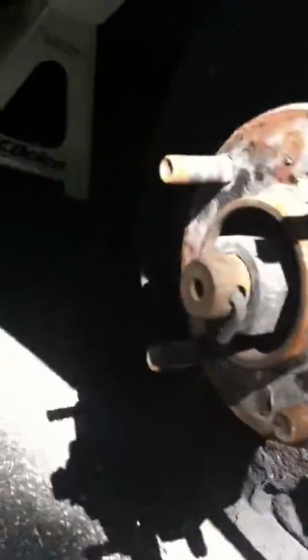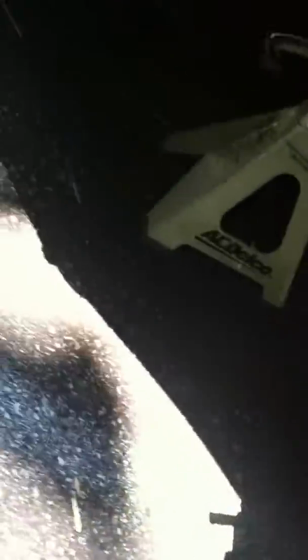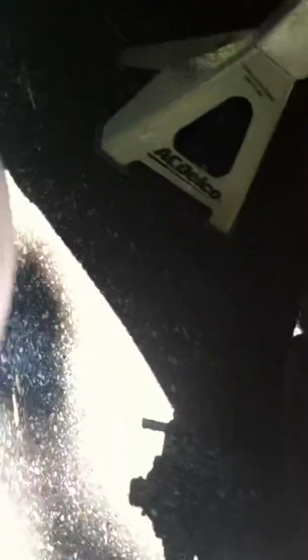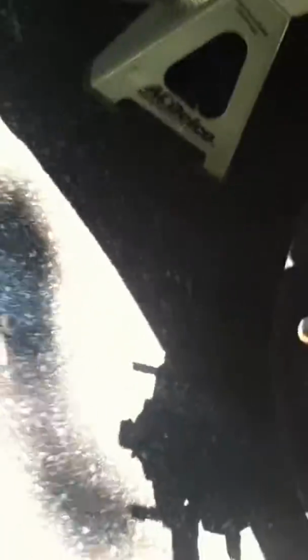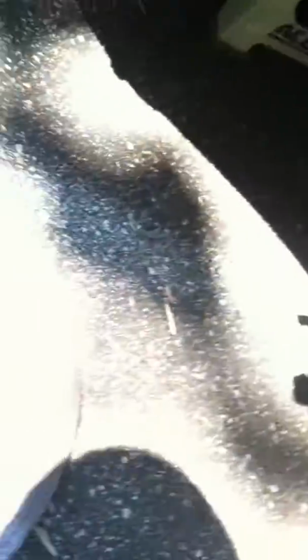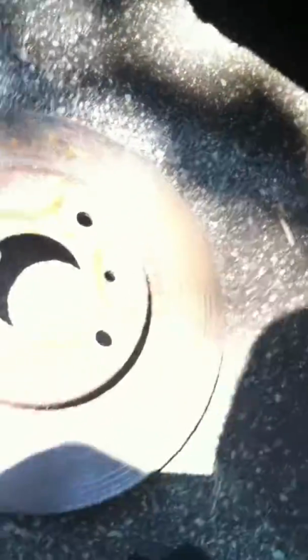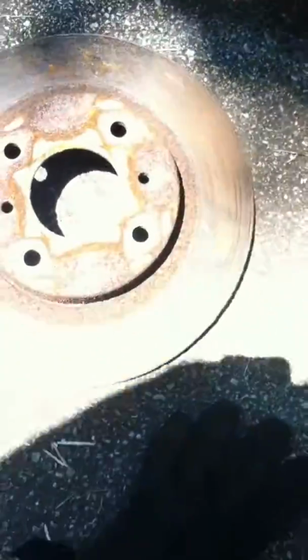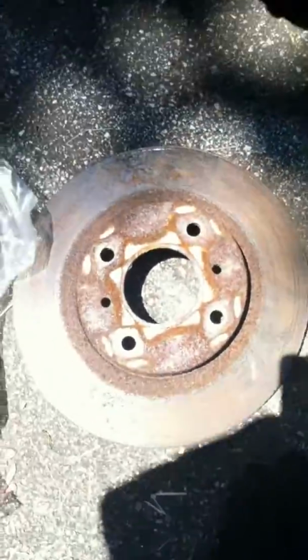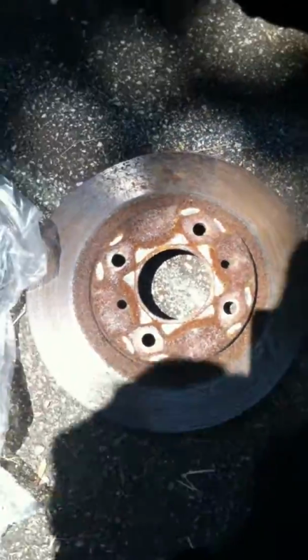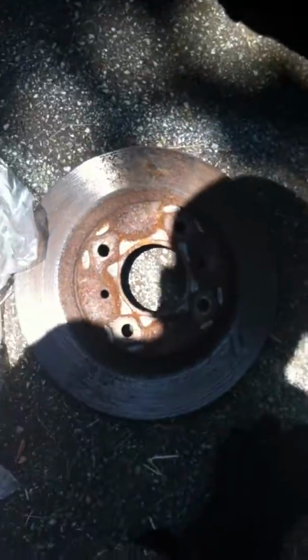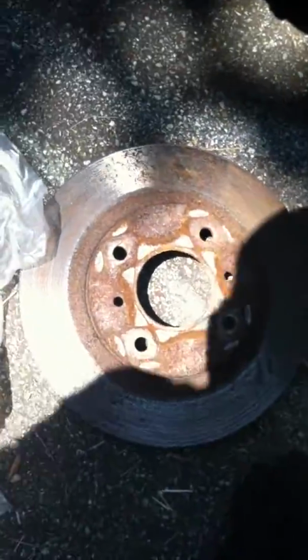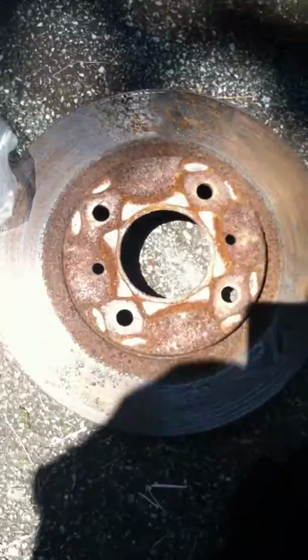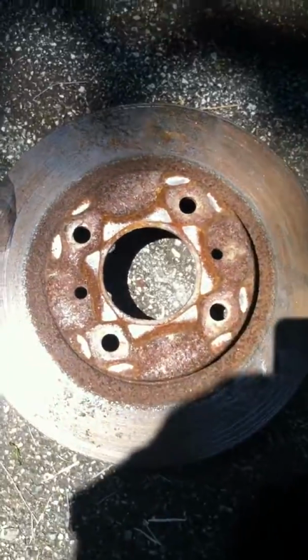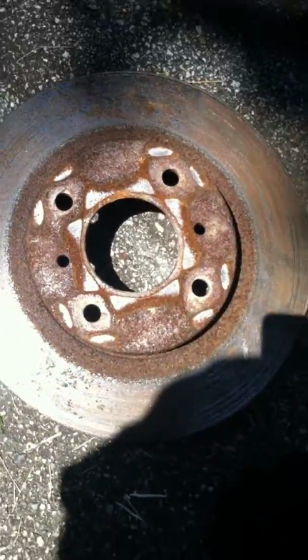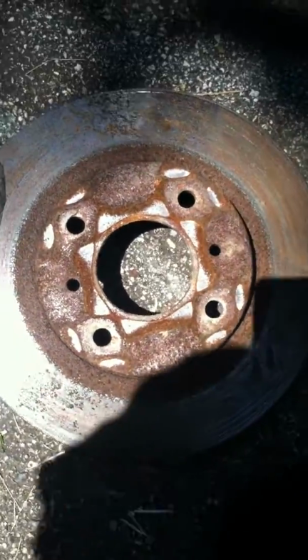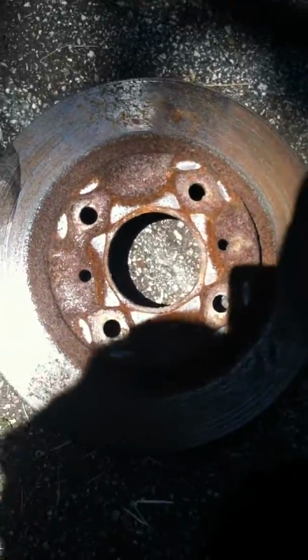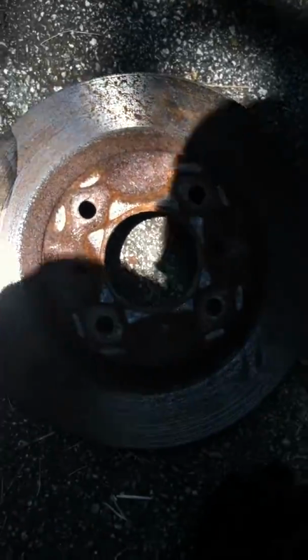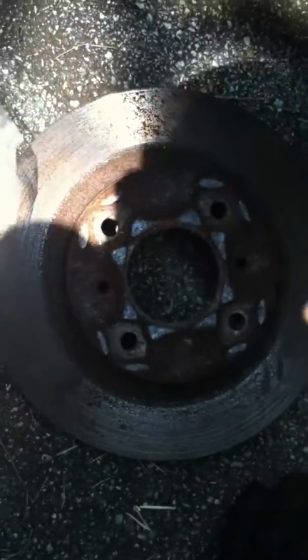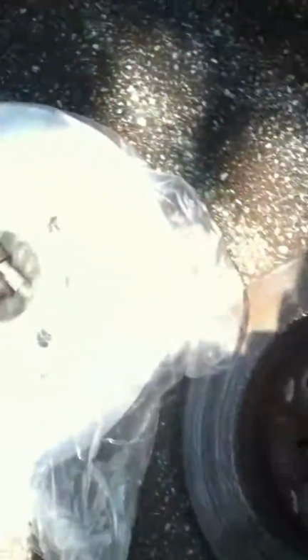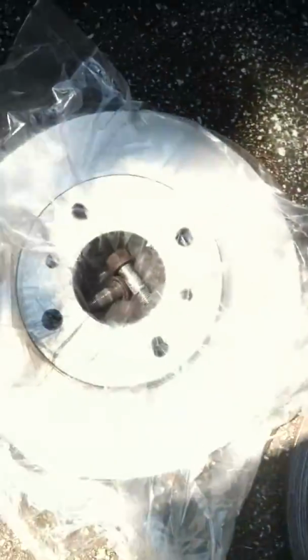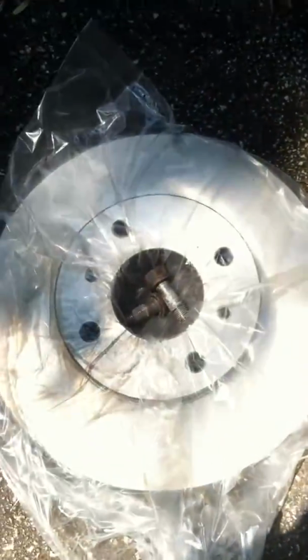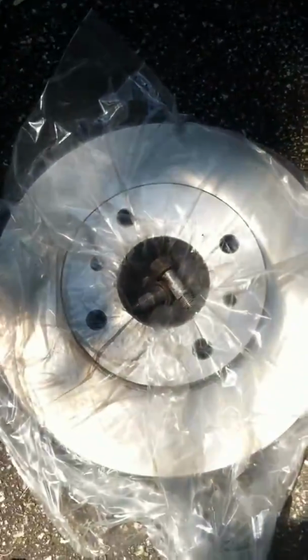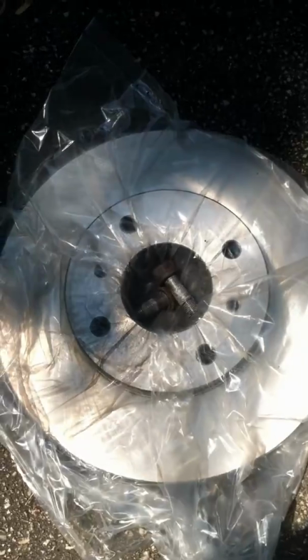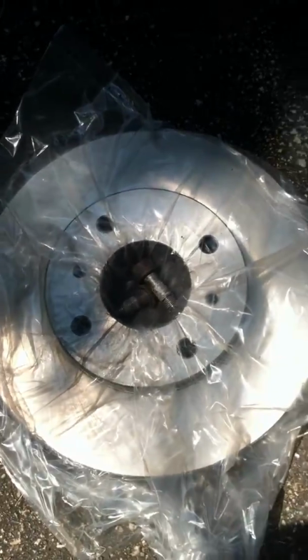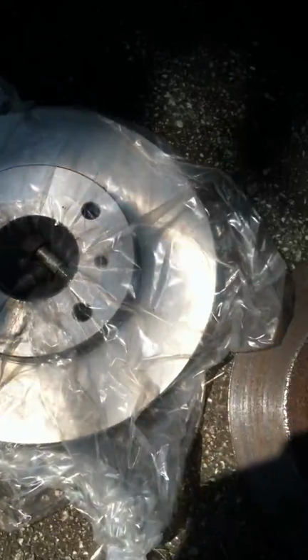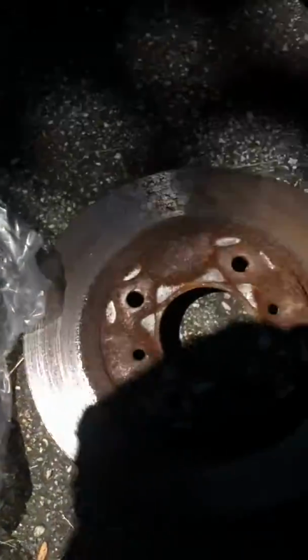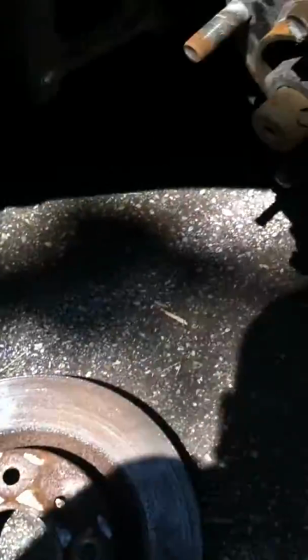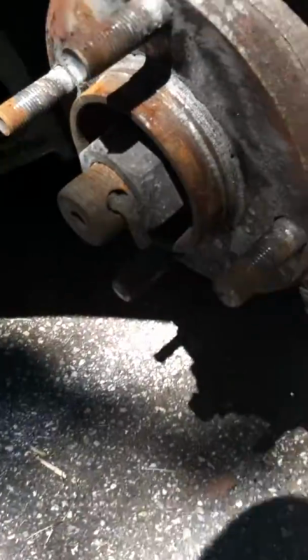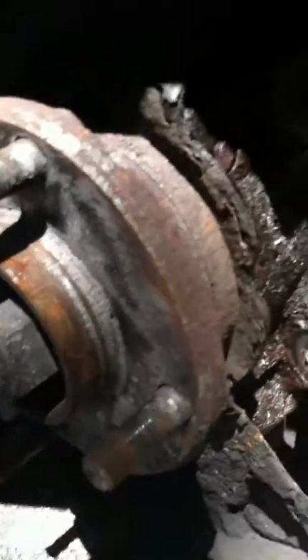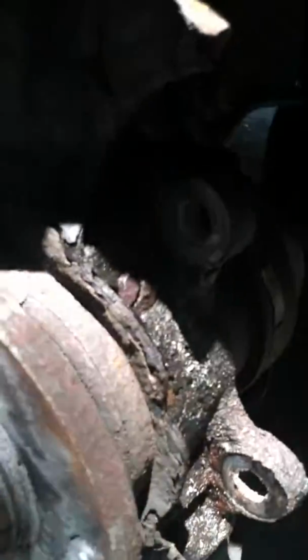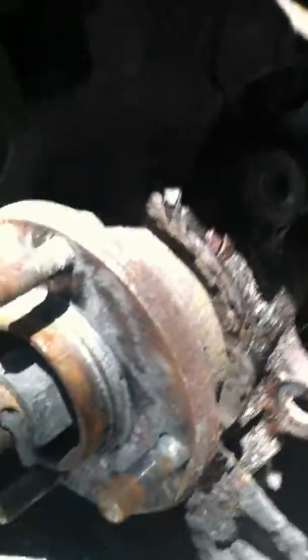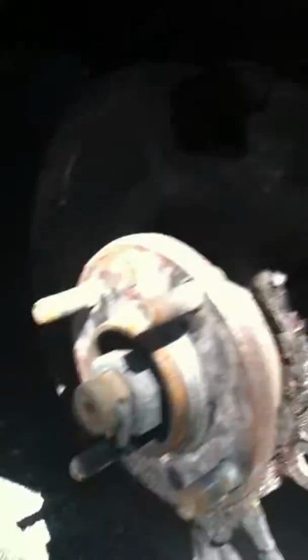There we go. So there's the old rotor — it looks like shite — and the new rotor still in the package there. And all the corrosion.